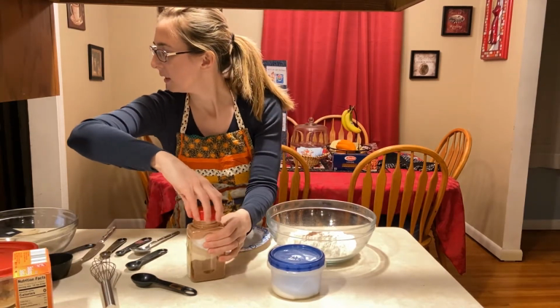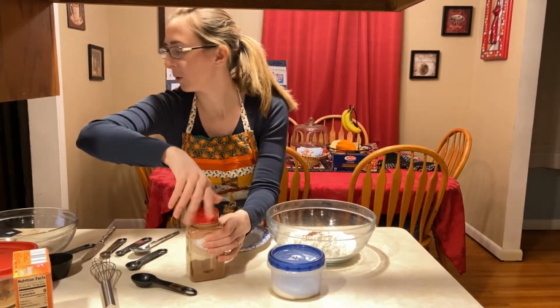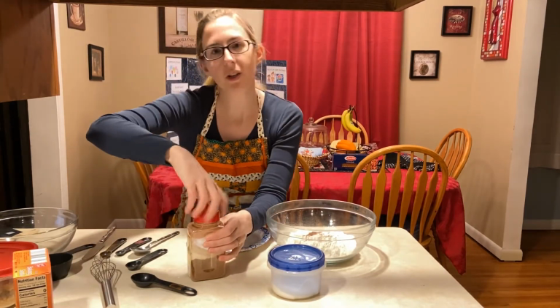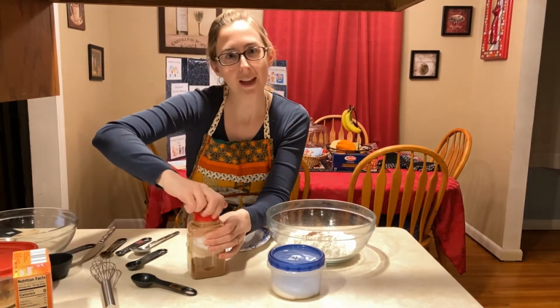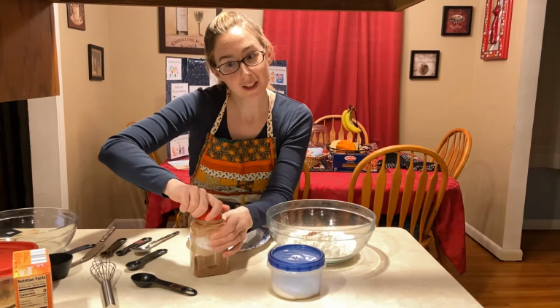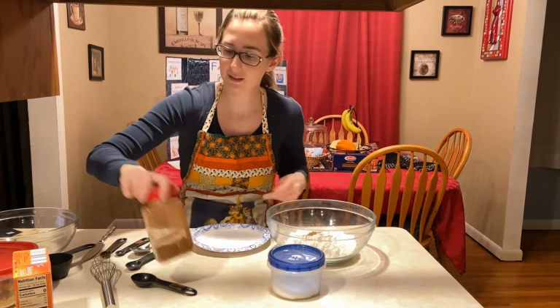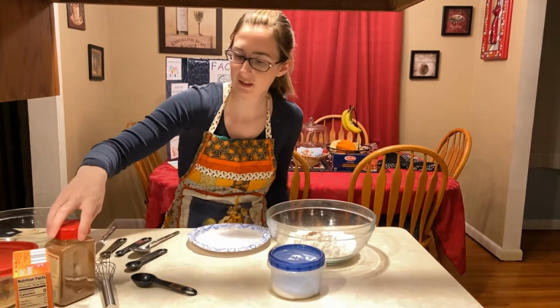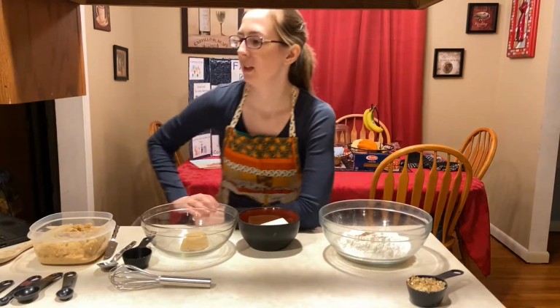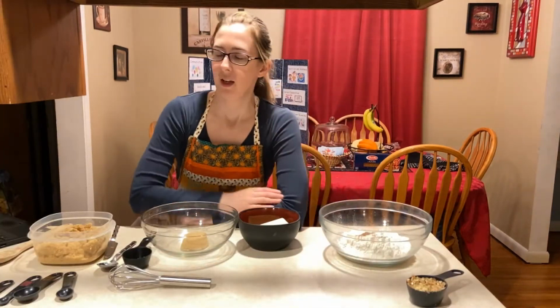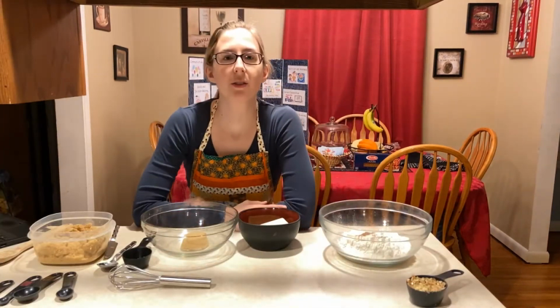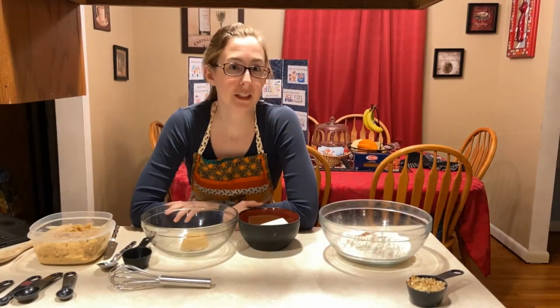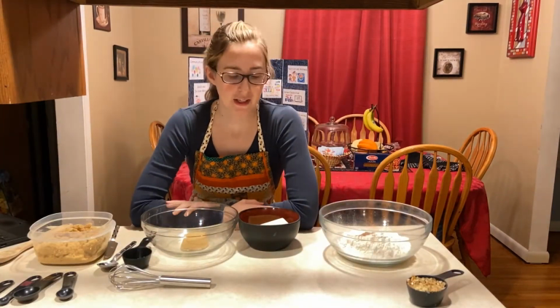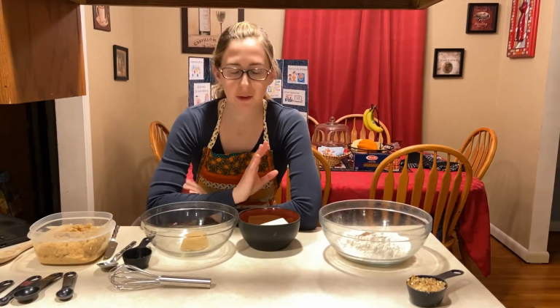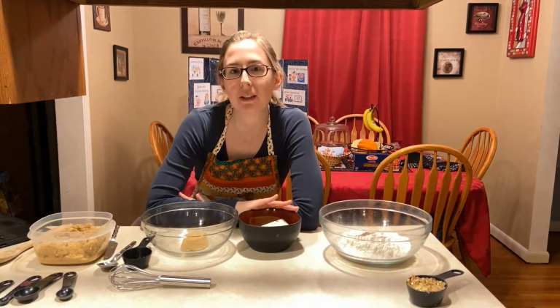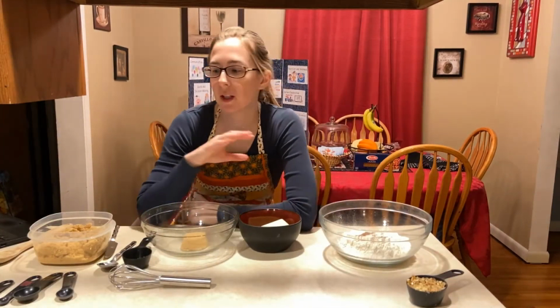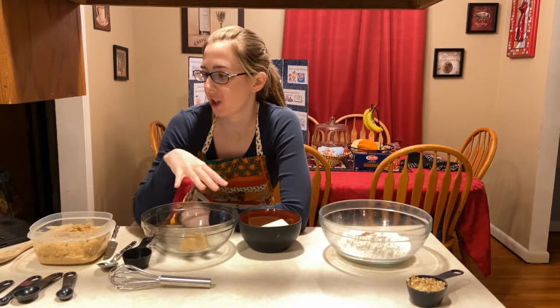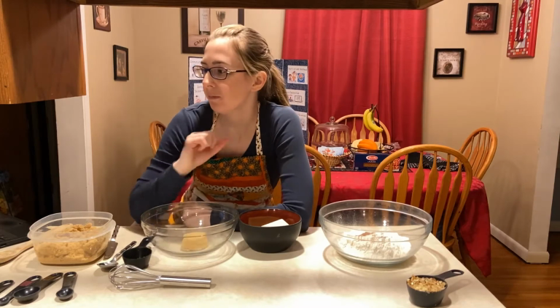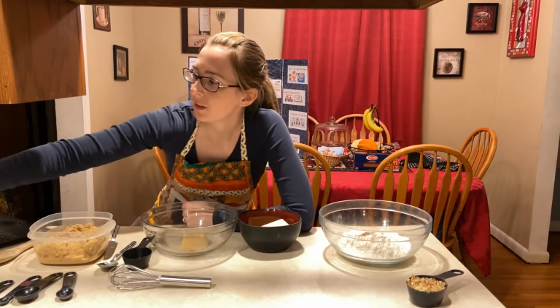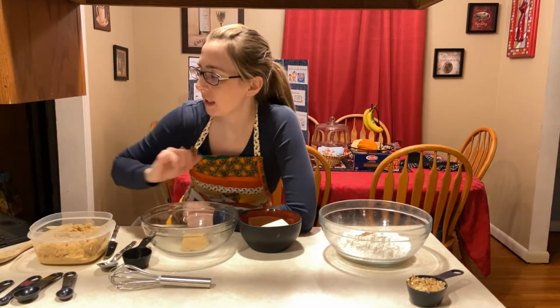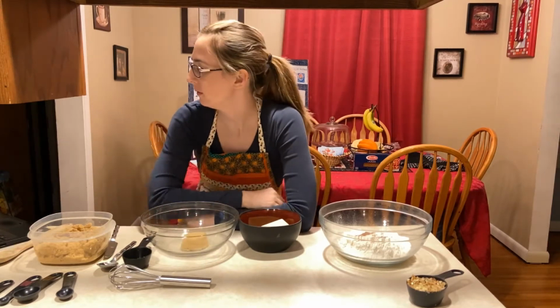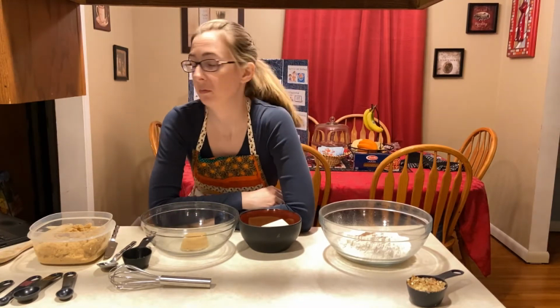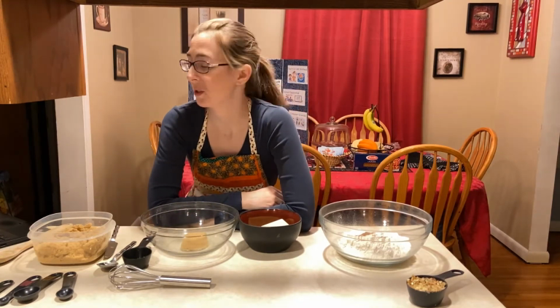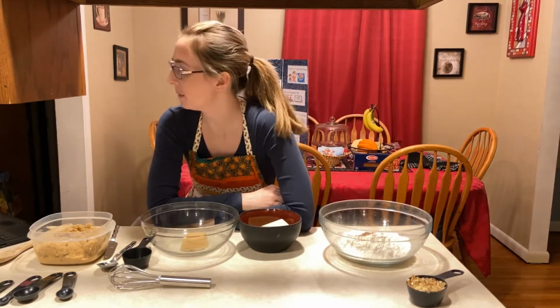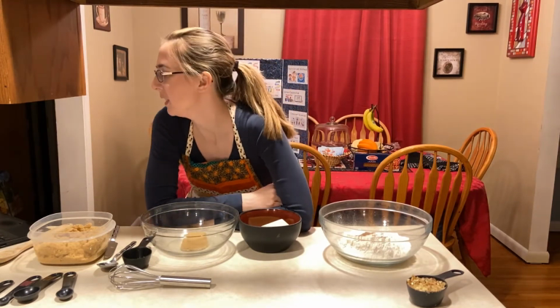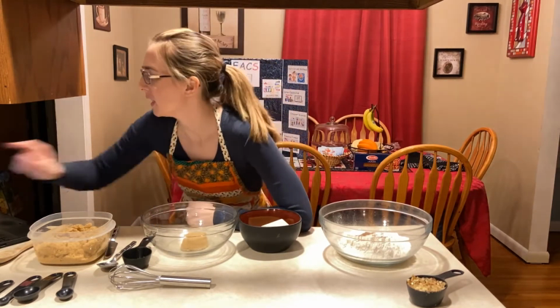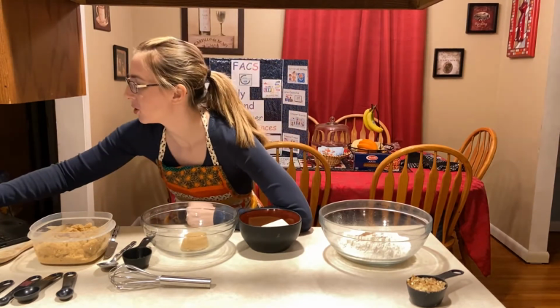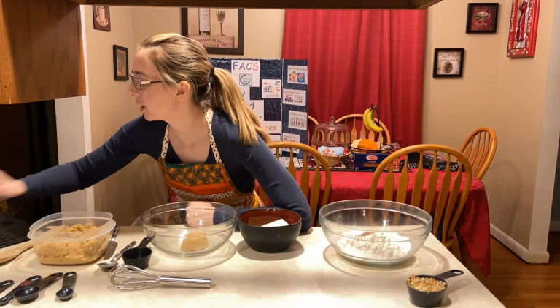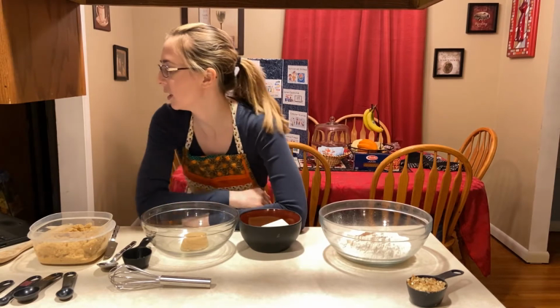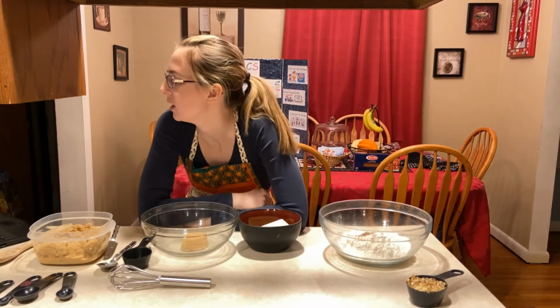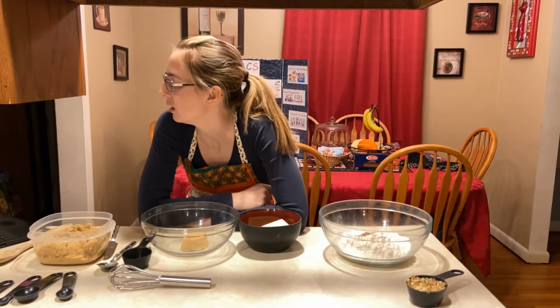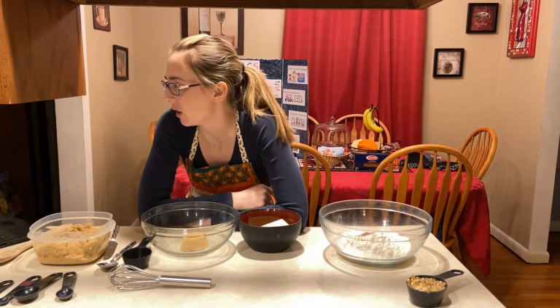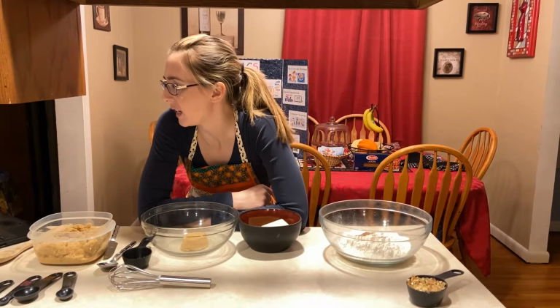Of course, you would also add the walnuts. For the liquid ingredients, I'm going to need melted butter, sugar, and vanilla. Two large eggs as well.